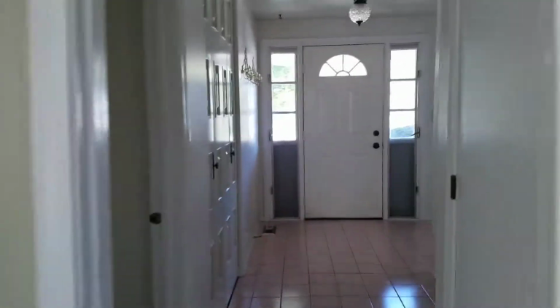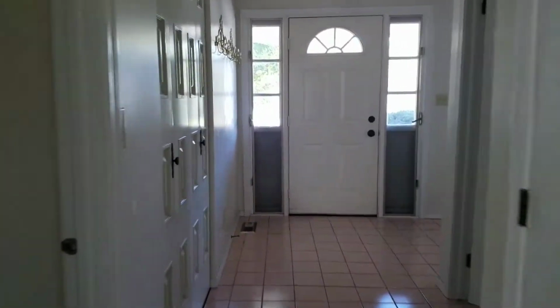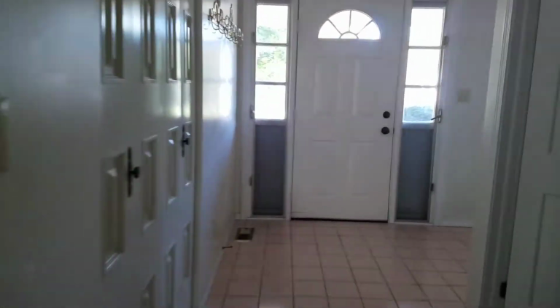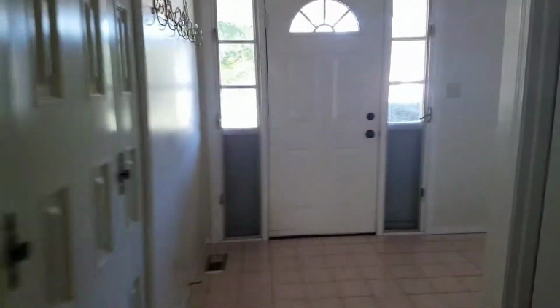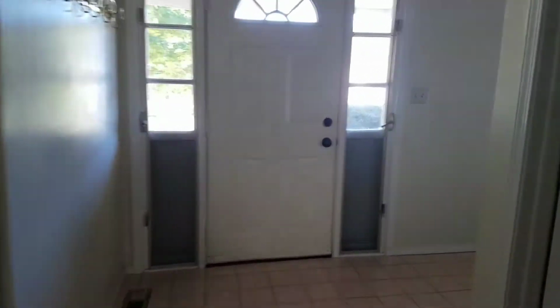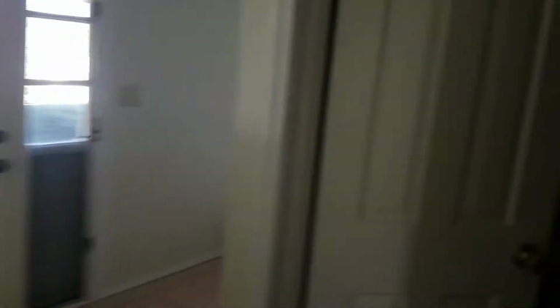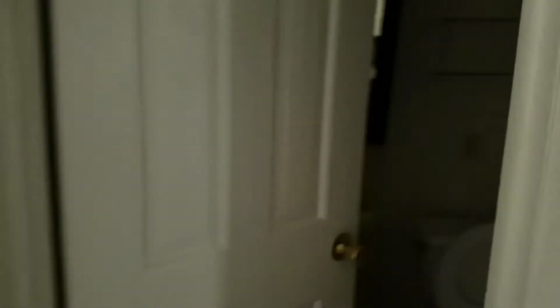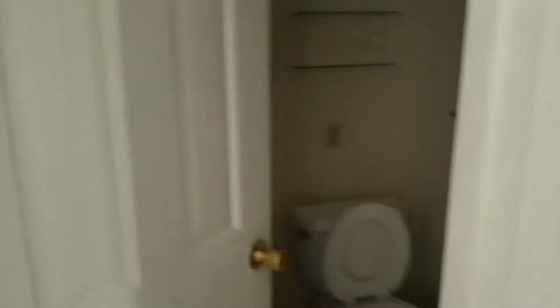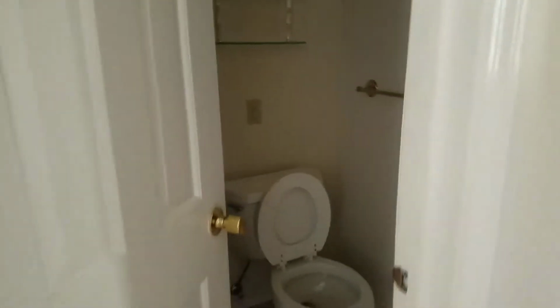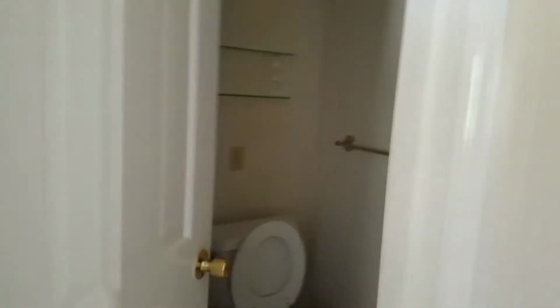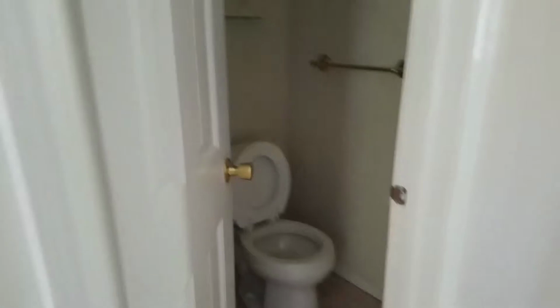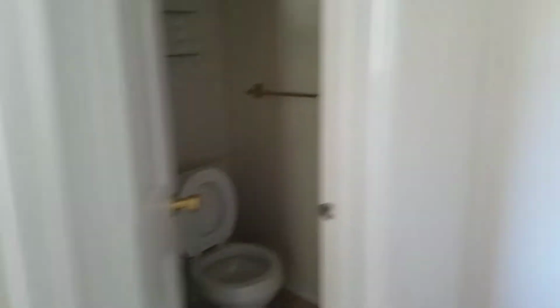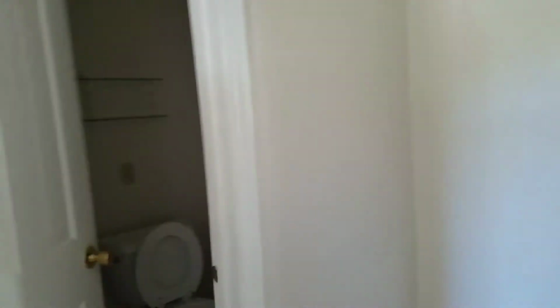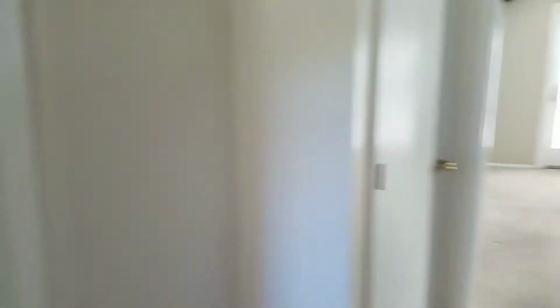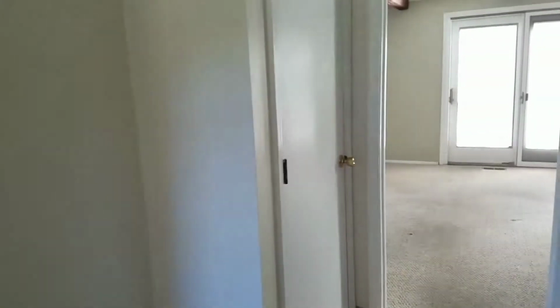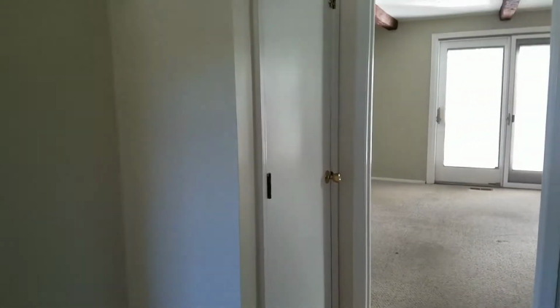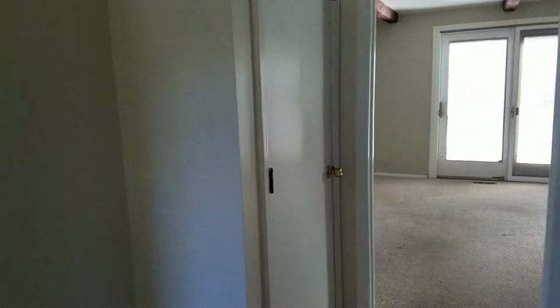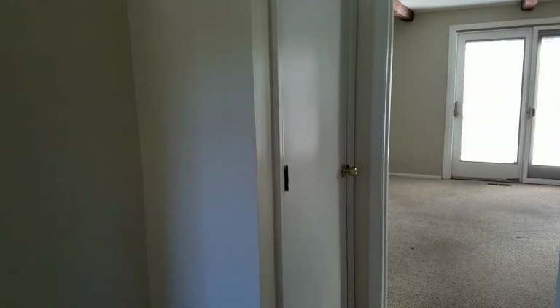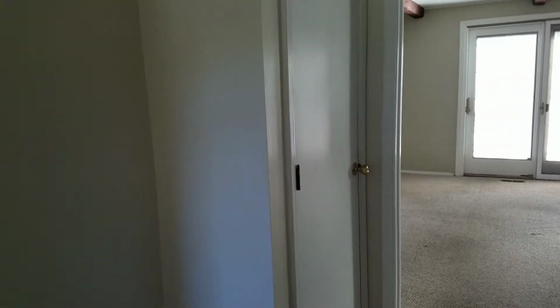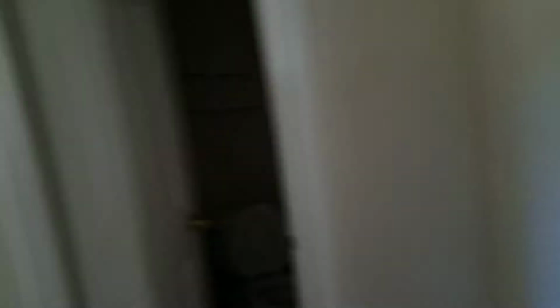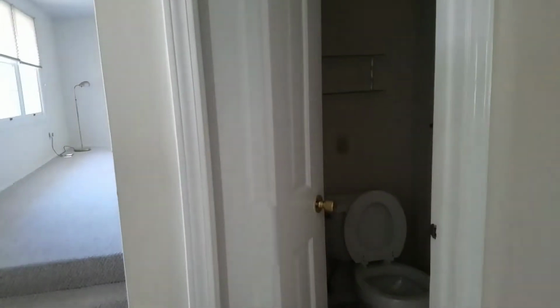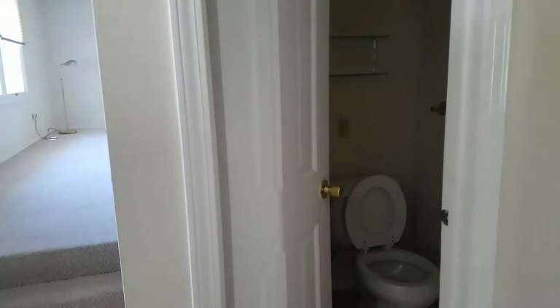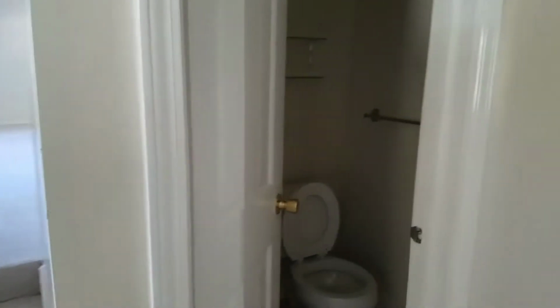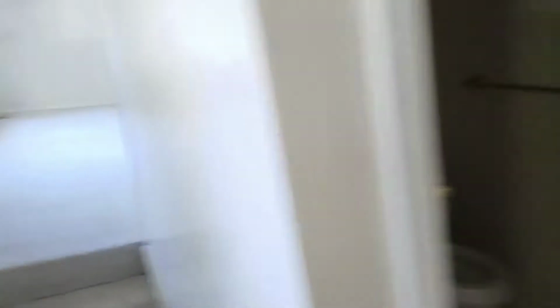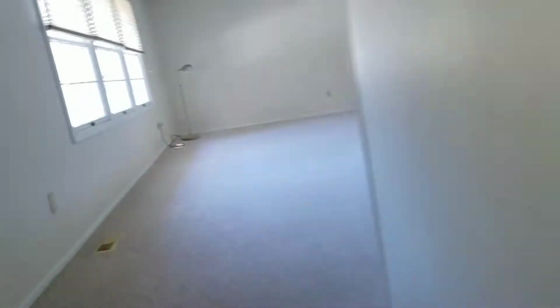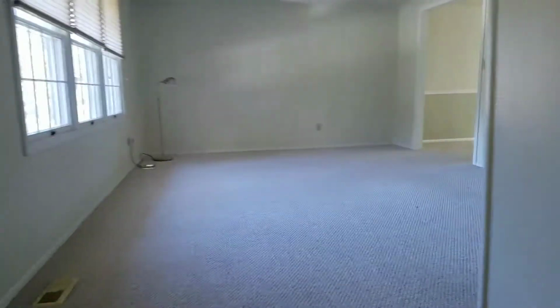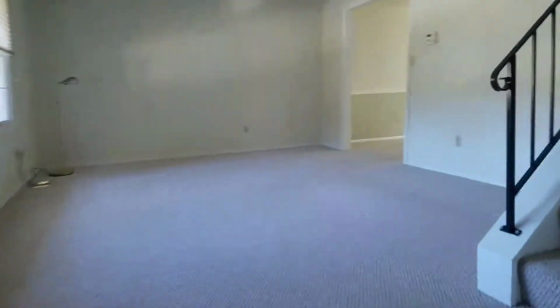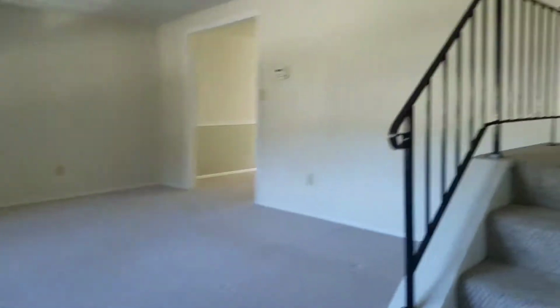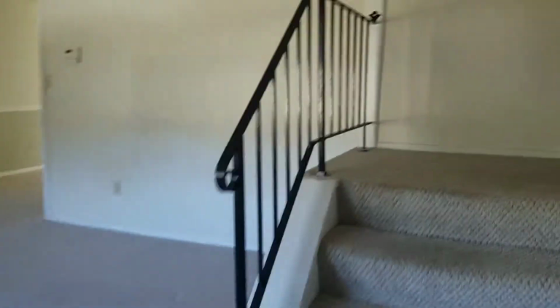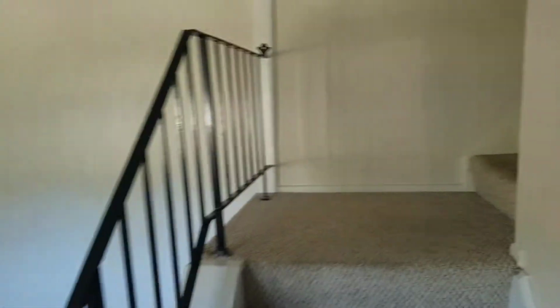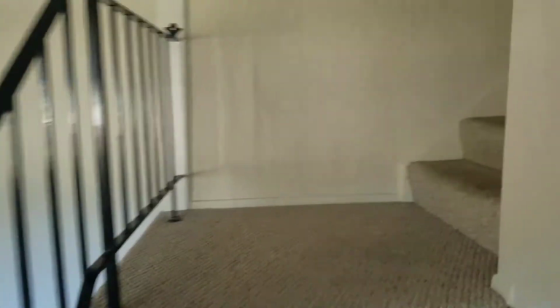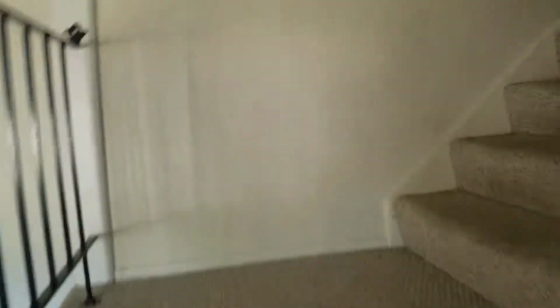Back out to the front door. Here's the bathroom. So you see the door to the garage and the bathroom are right next to each other. Okay, up the stairs.